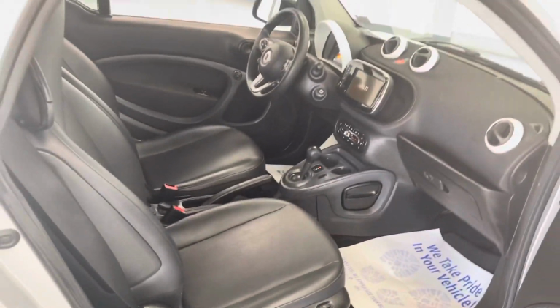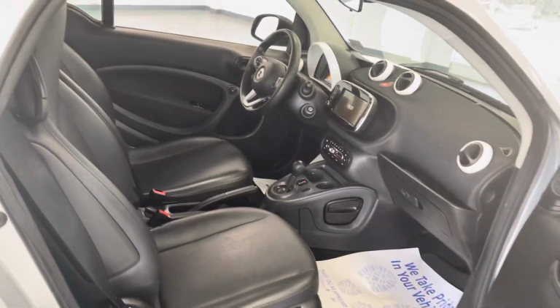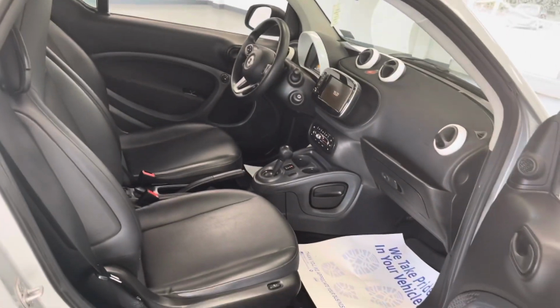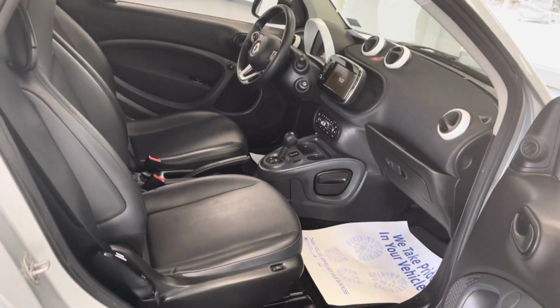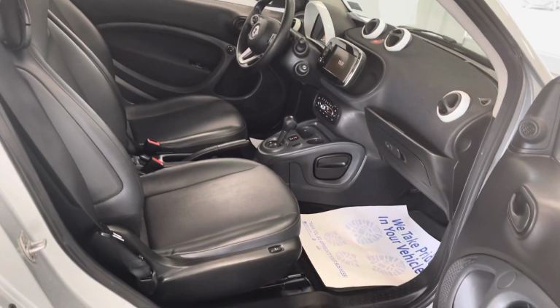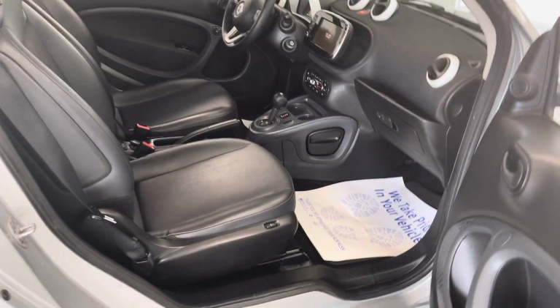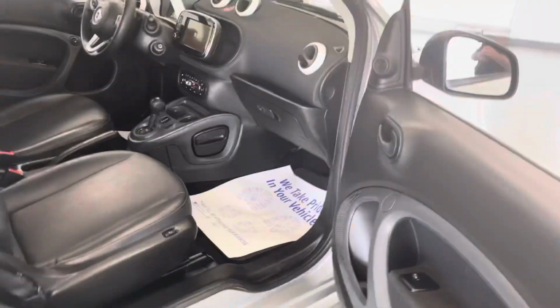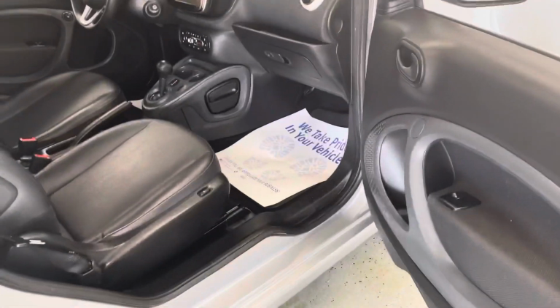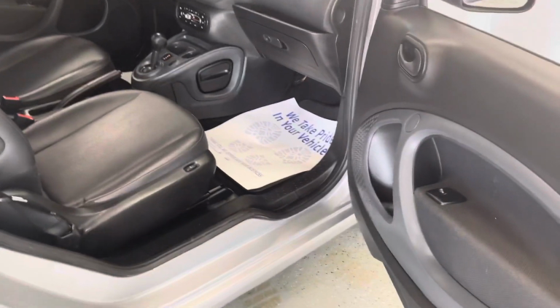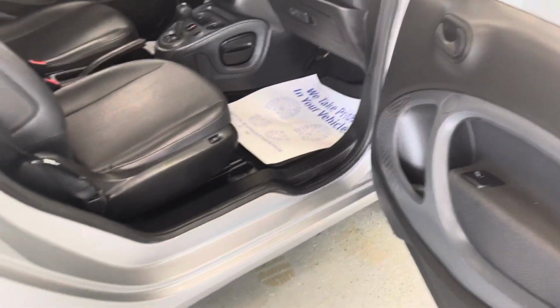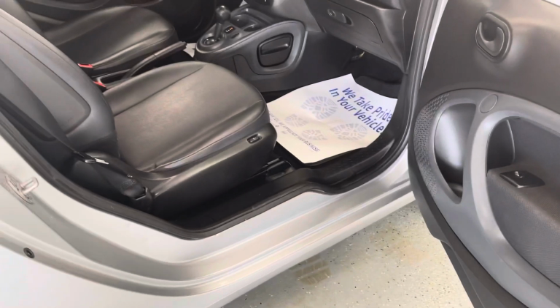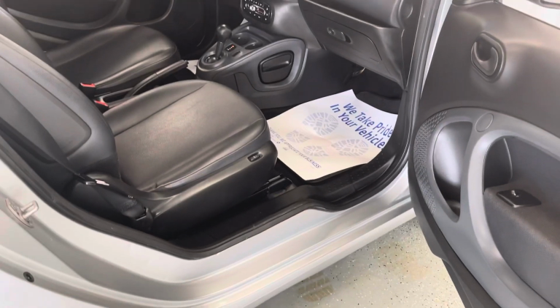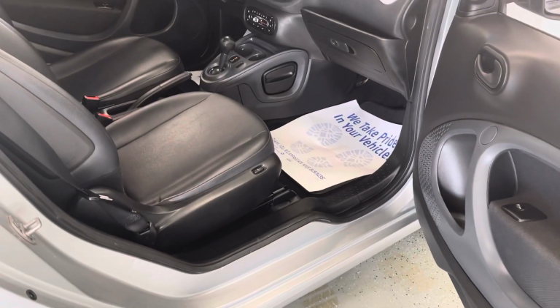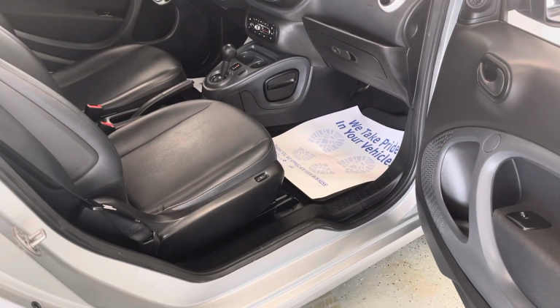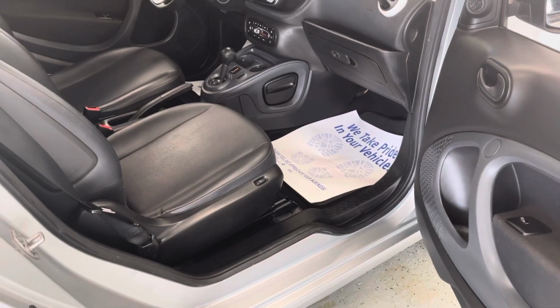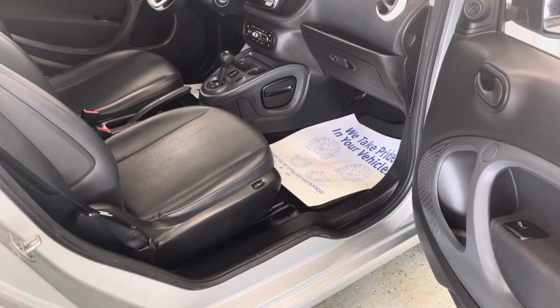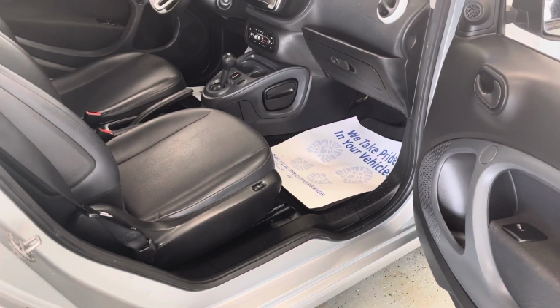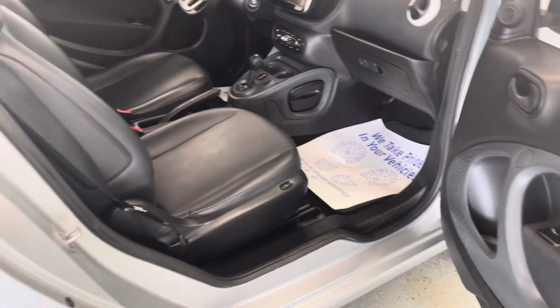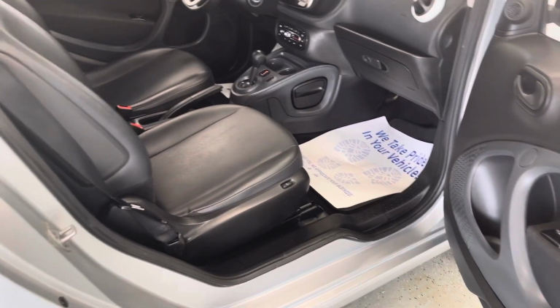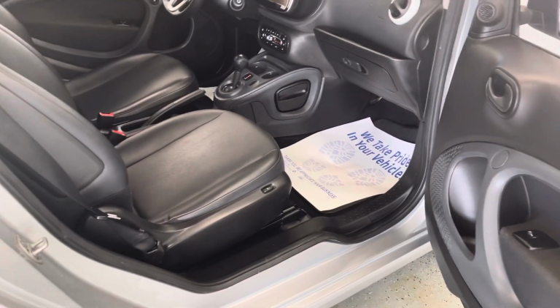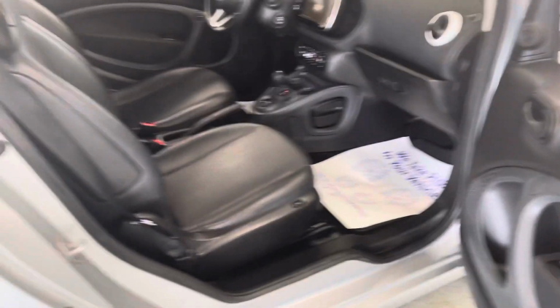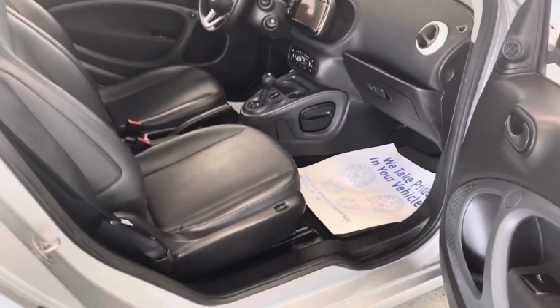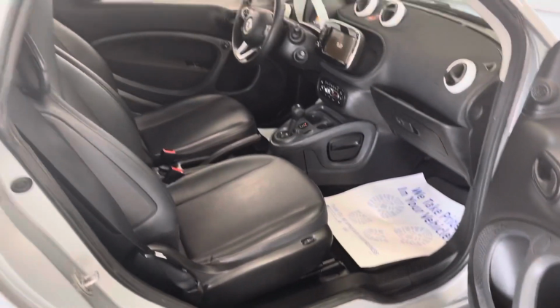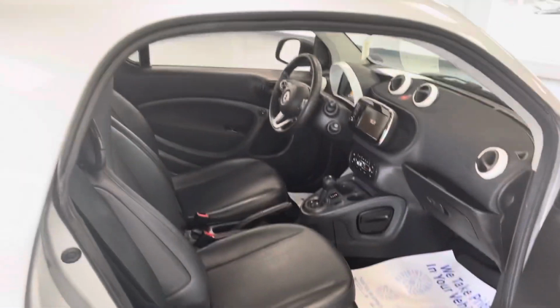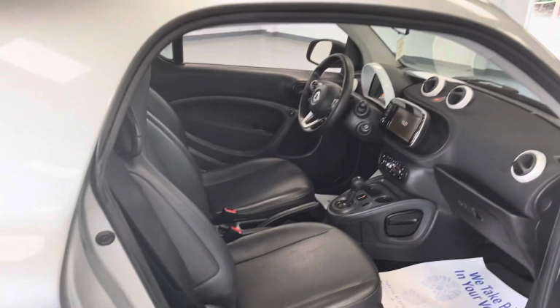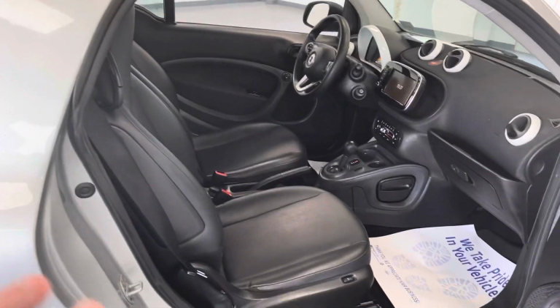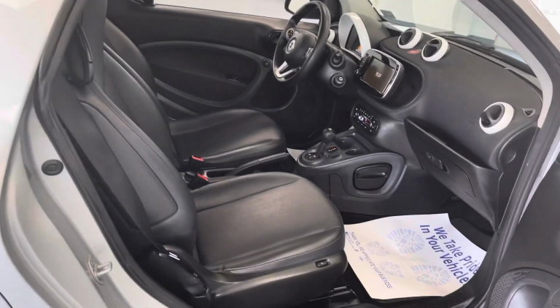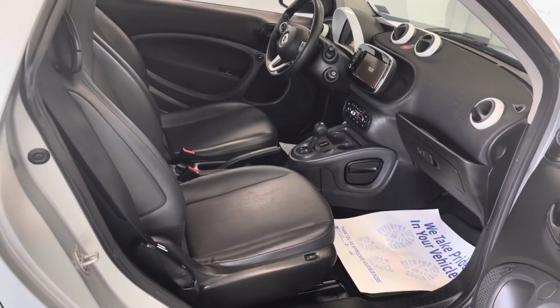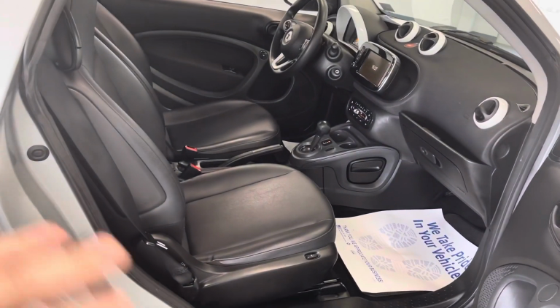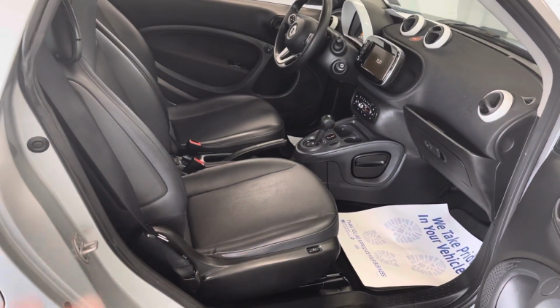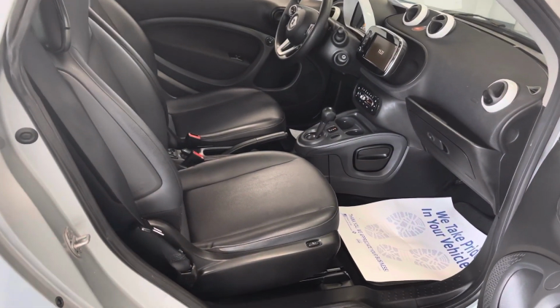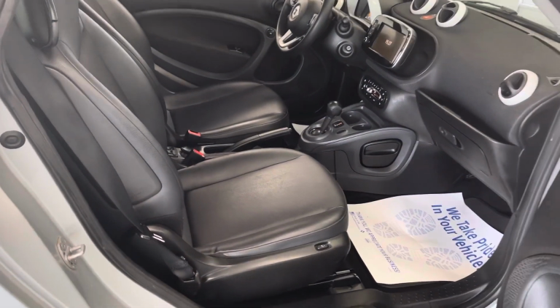Now even though the car is small in size, look how far open the door opening is. The door opens very far, well past 45 degrees. See how big this opening is — it actually makes it very easy to get in and out of these cars.